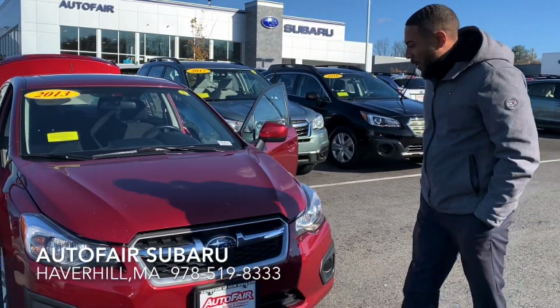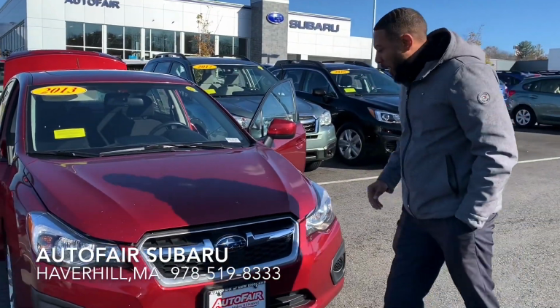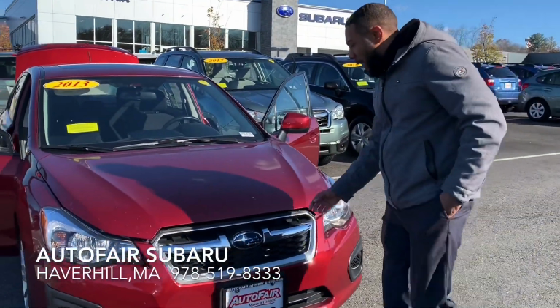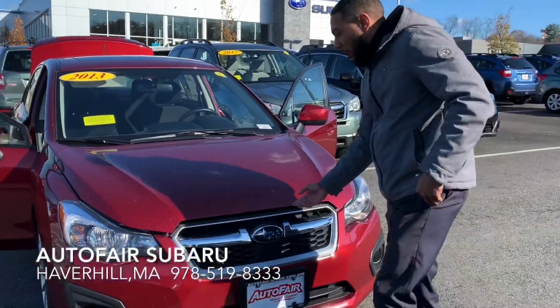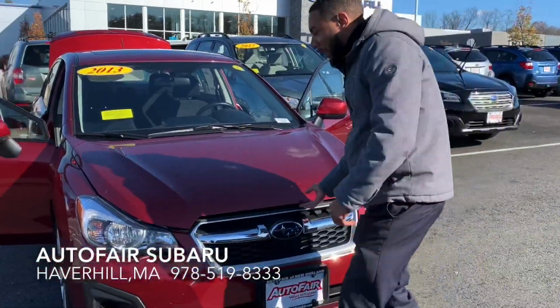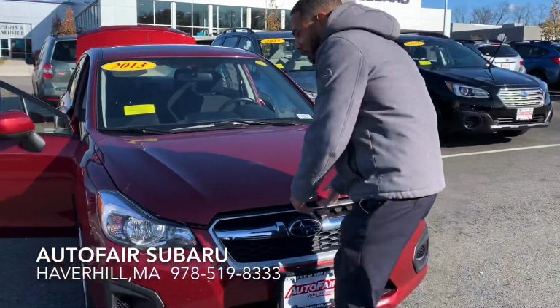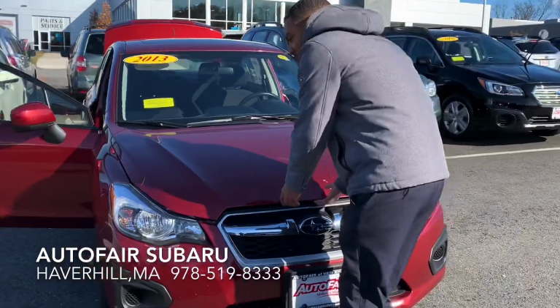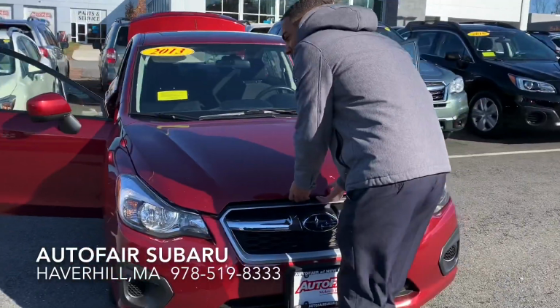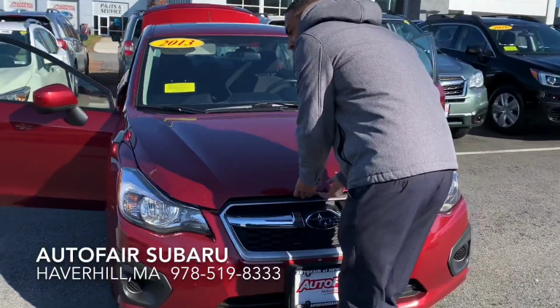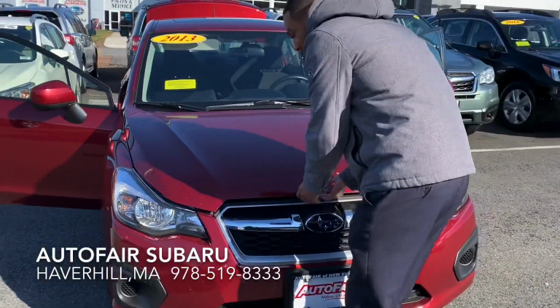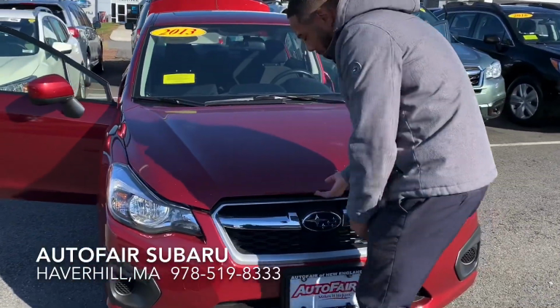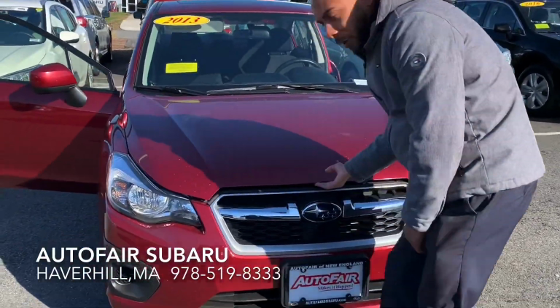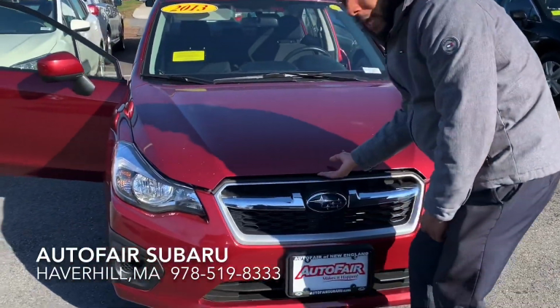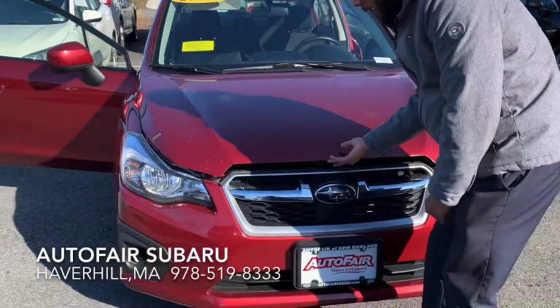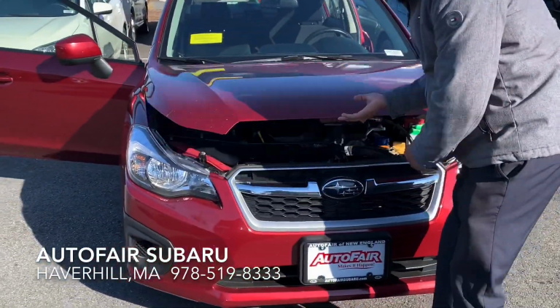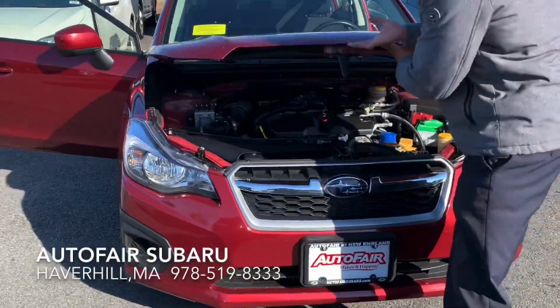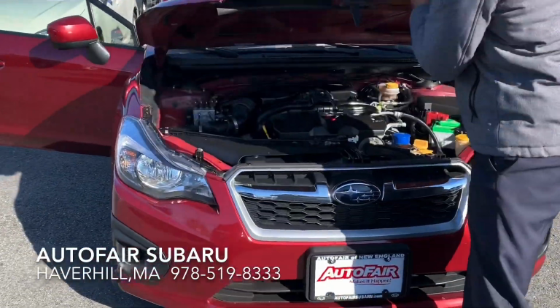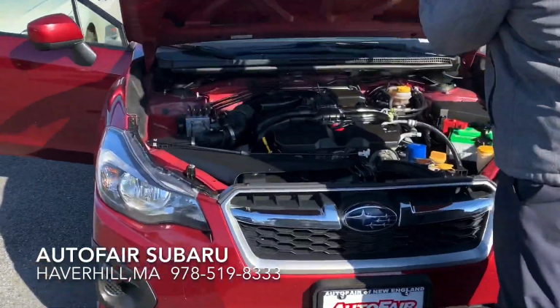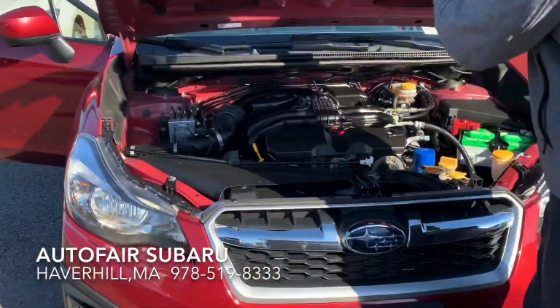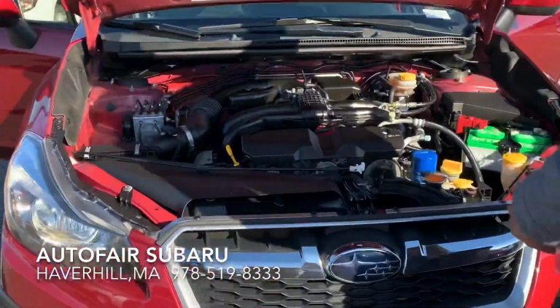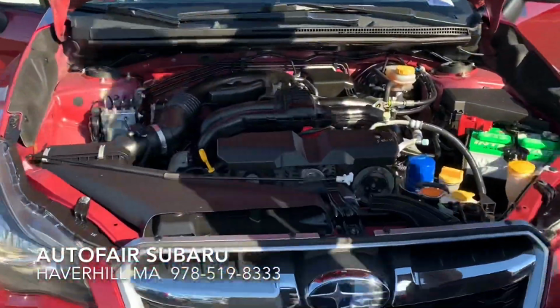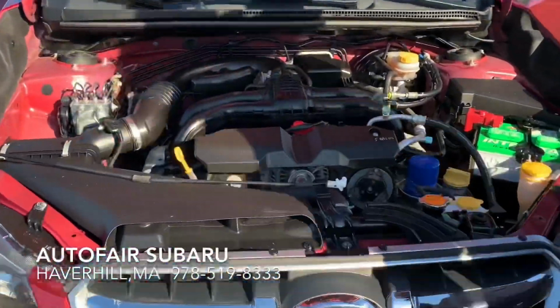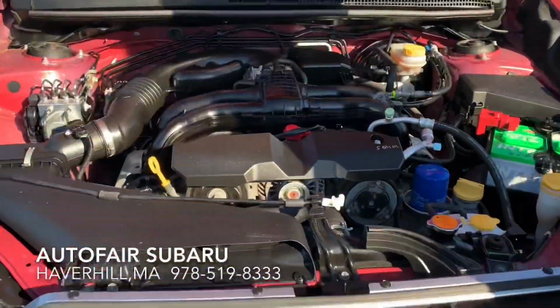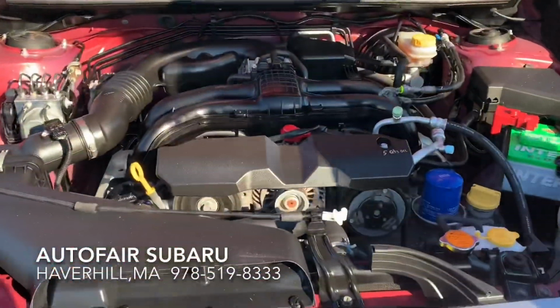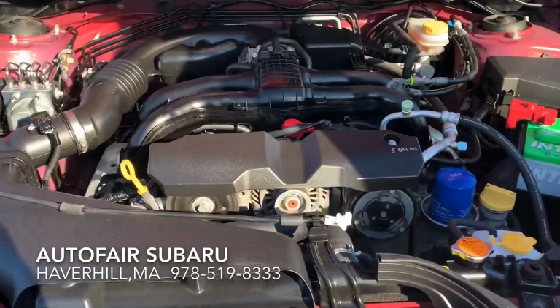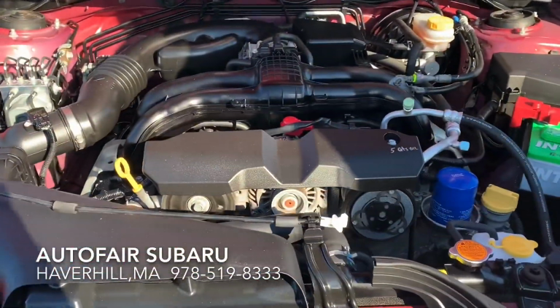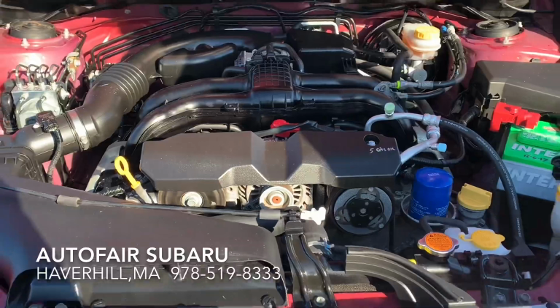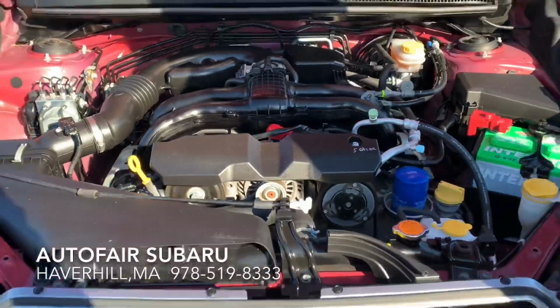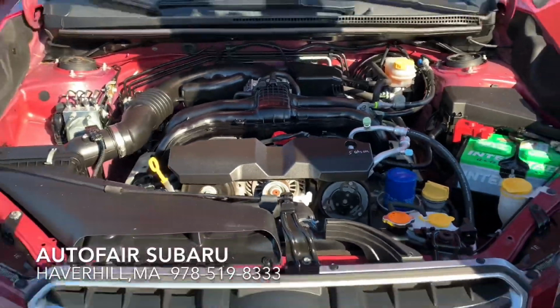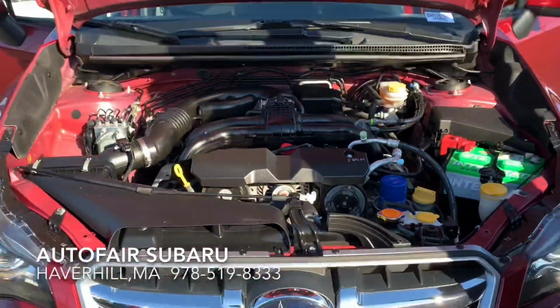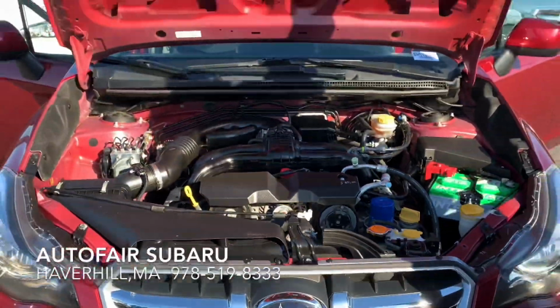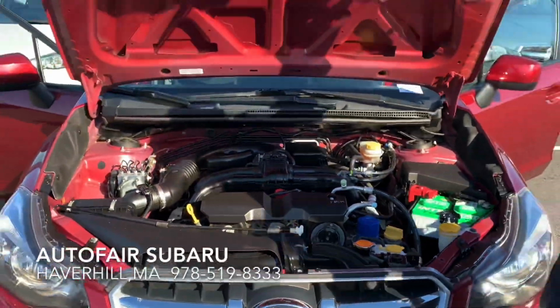I'll take a look at the engine. Very clean under the hood.